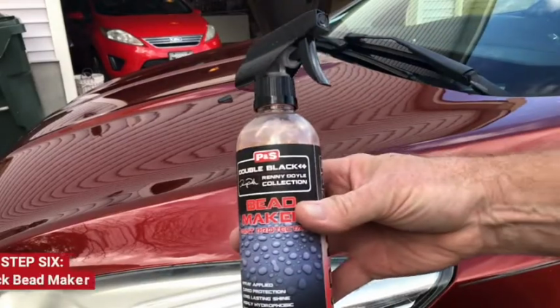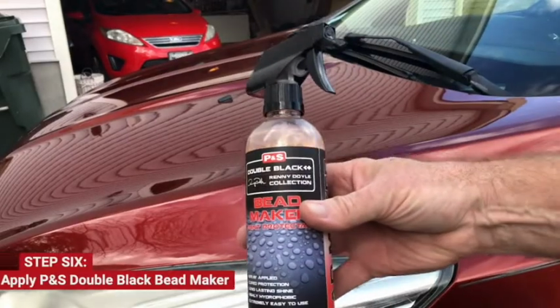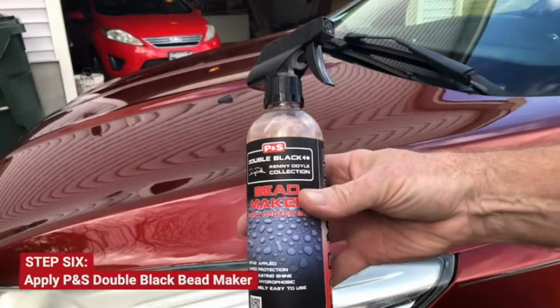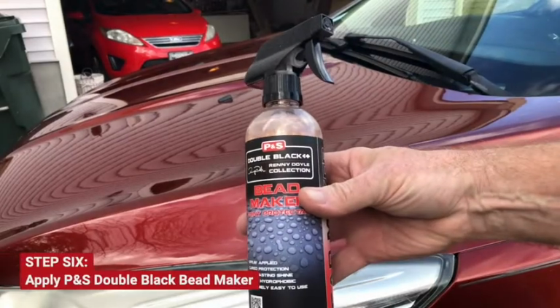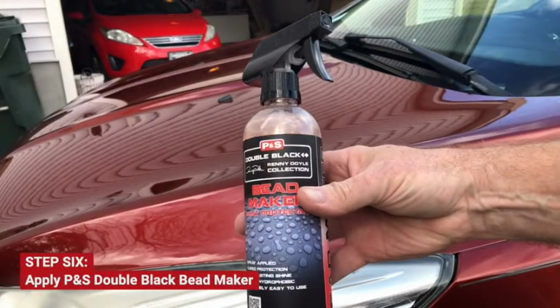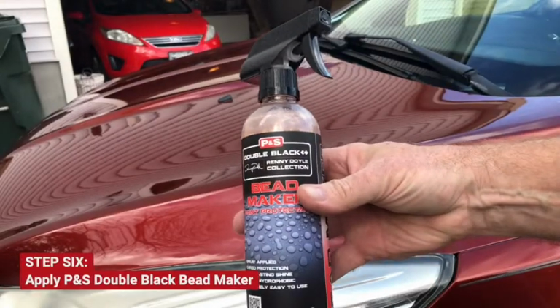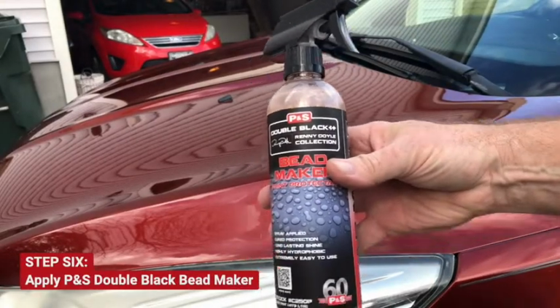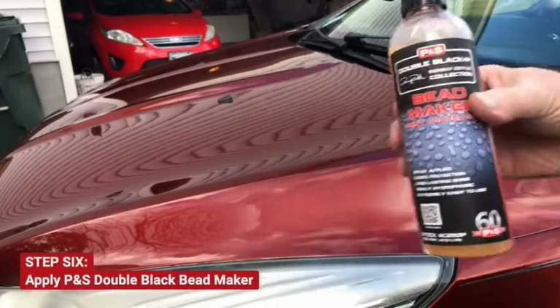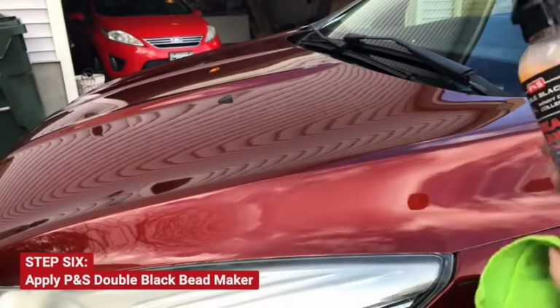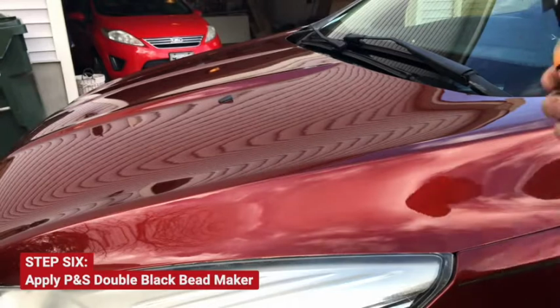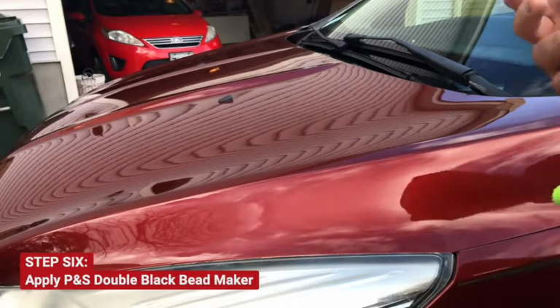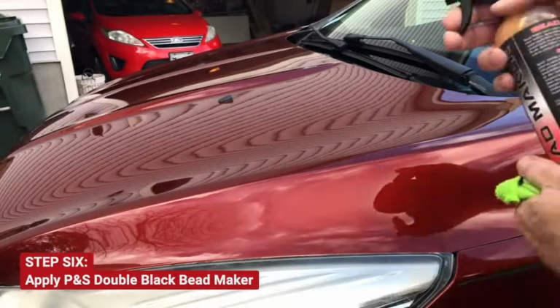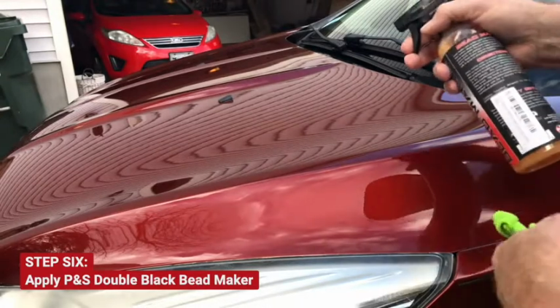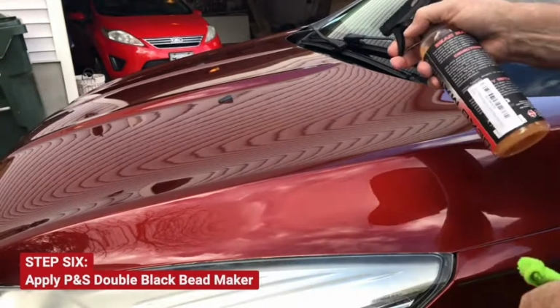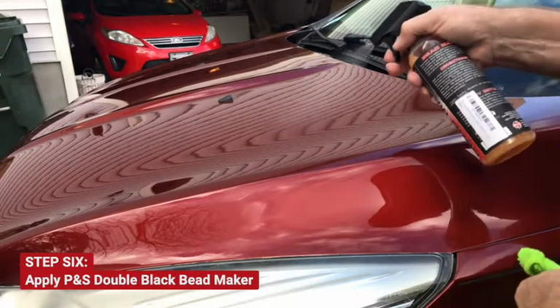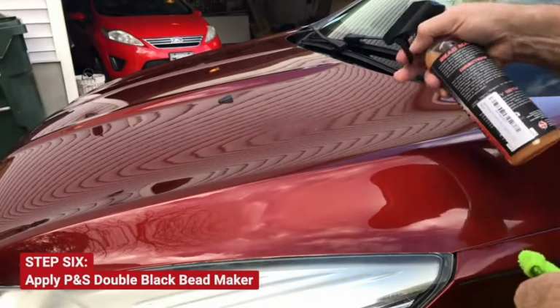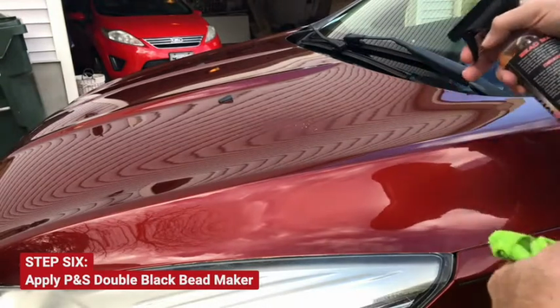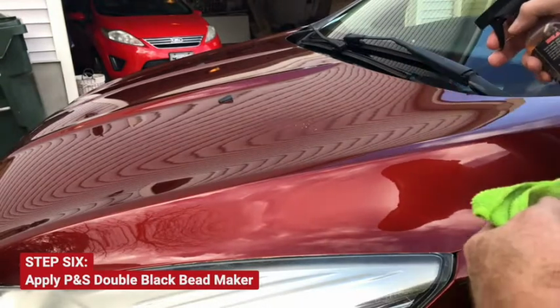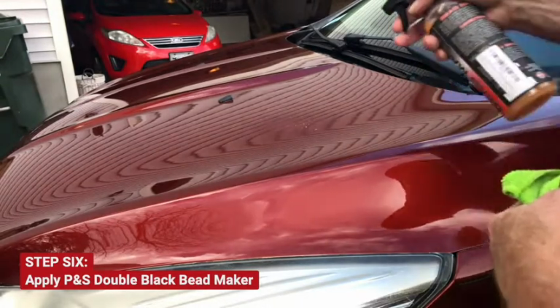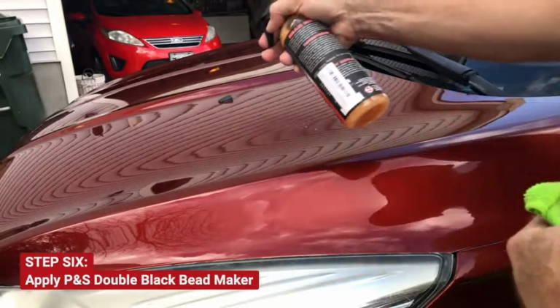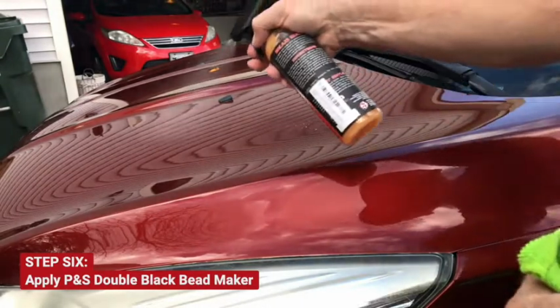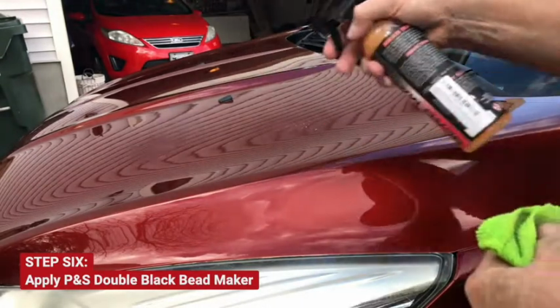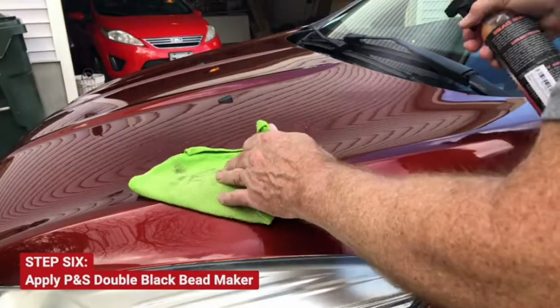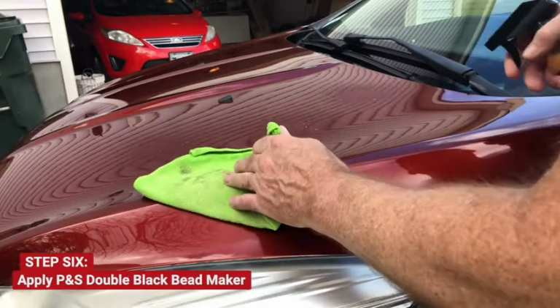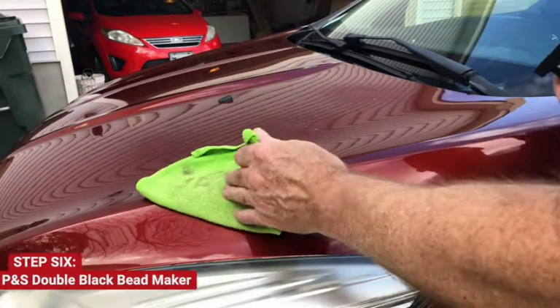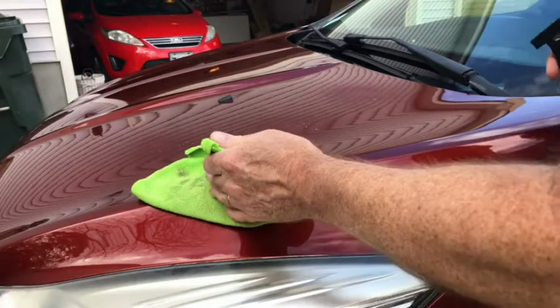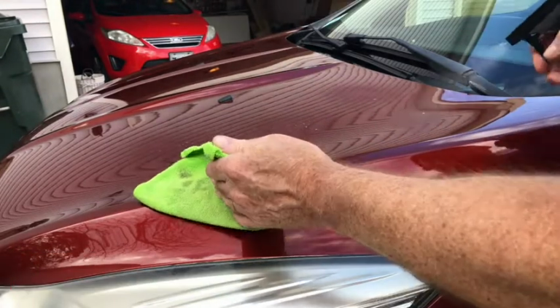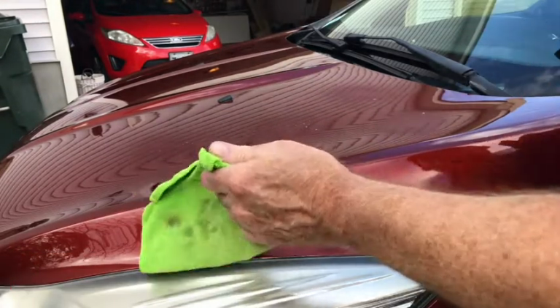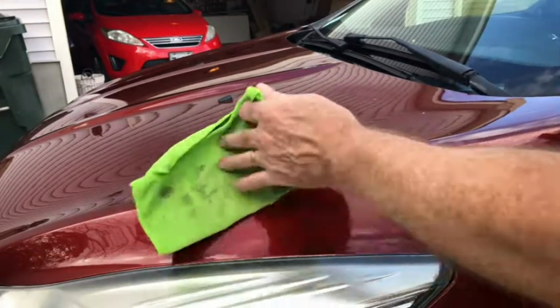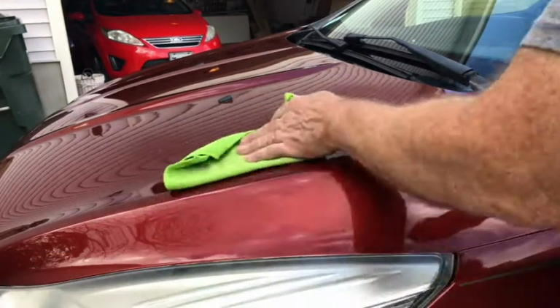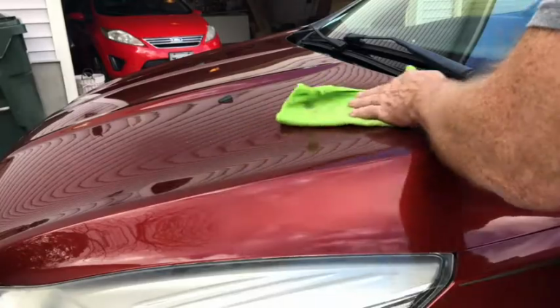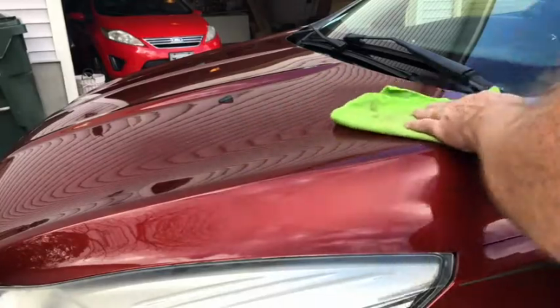Apply a coat of P&S Double Black Bead Maker. You just want to spray it on and push it around — not wipe it off.